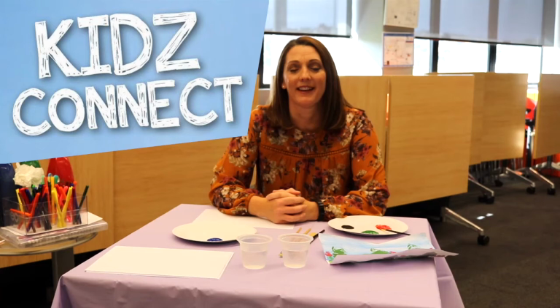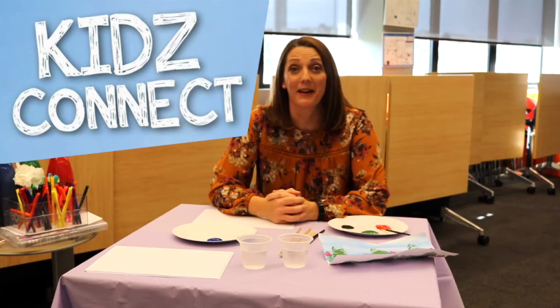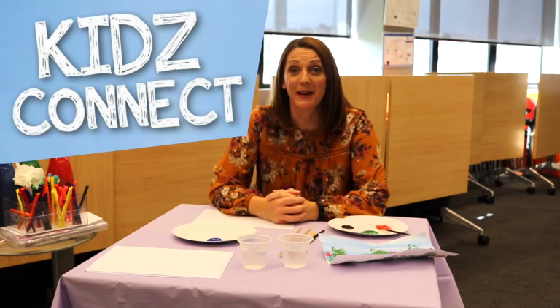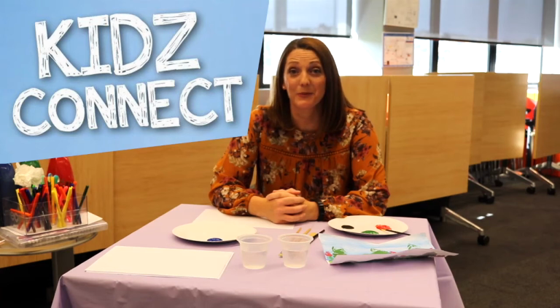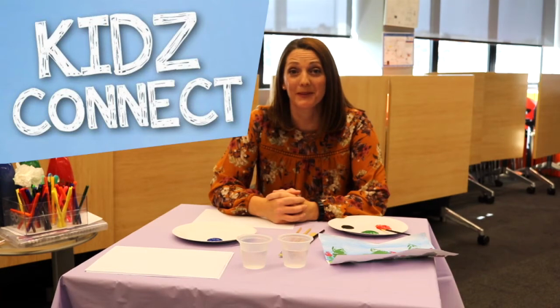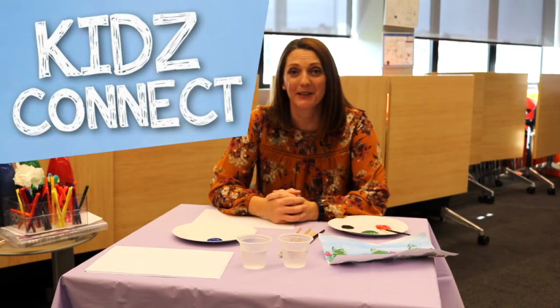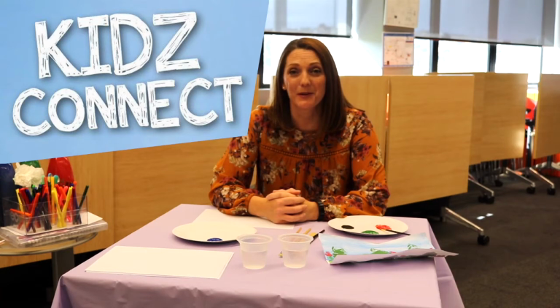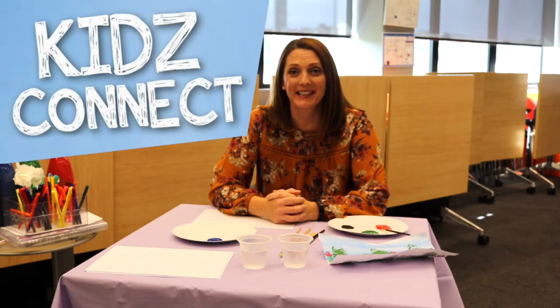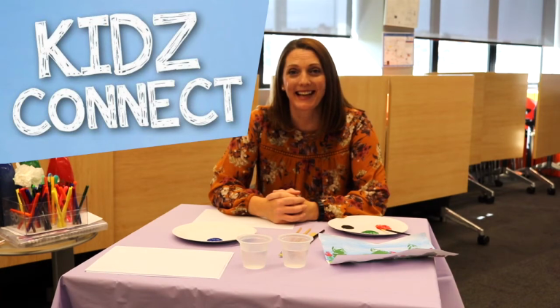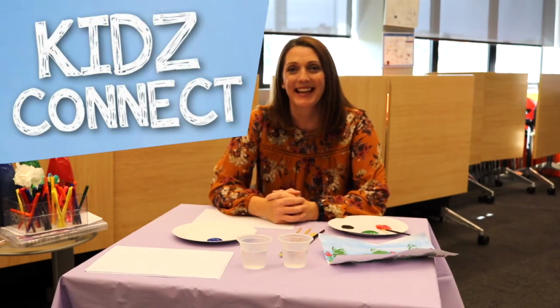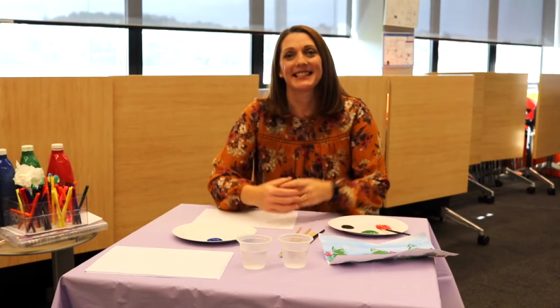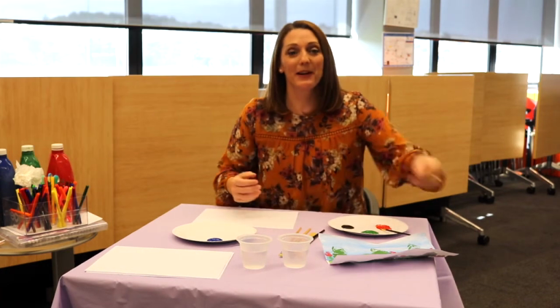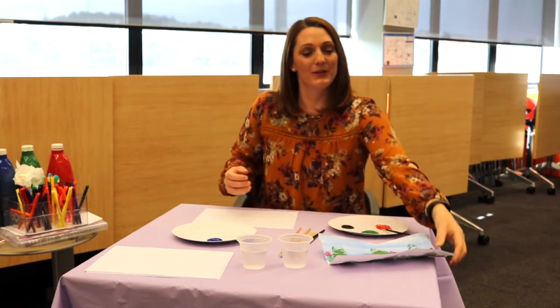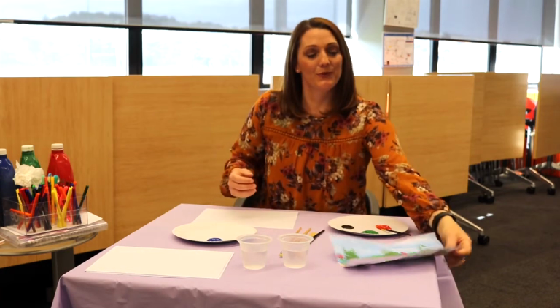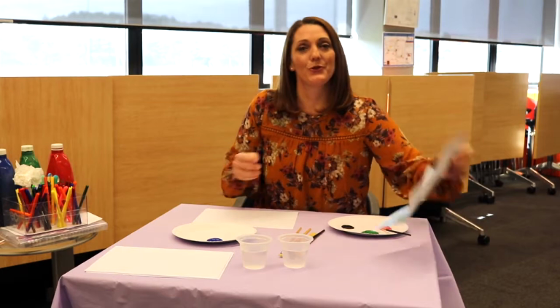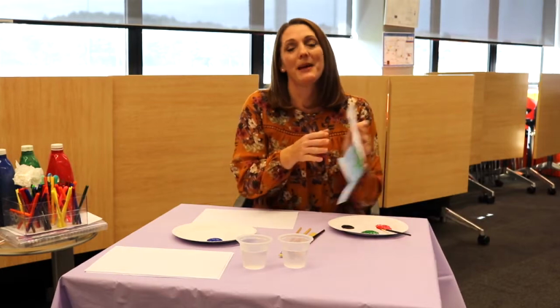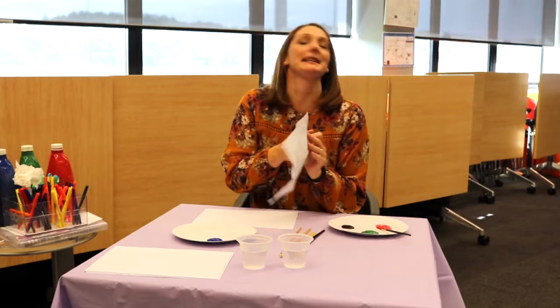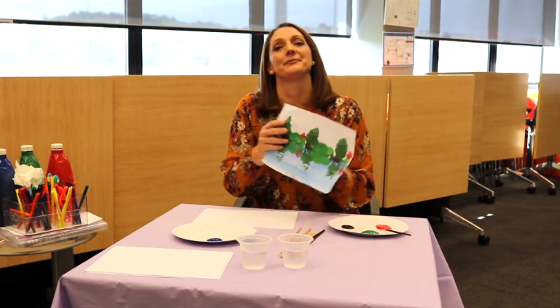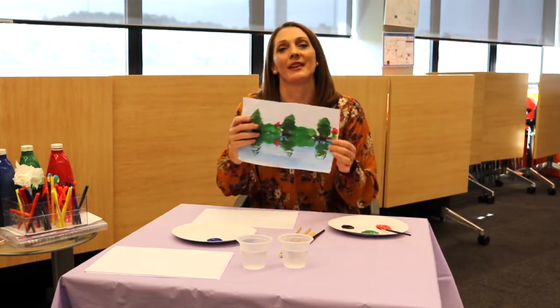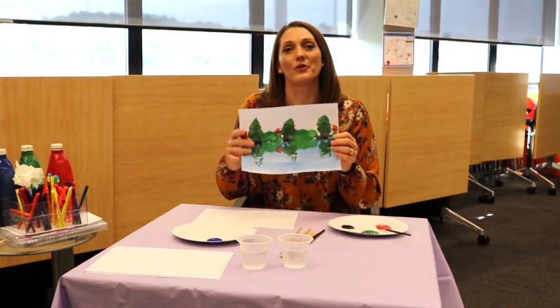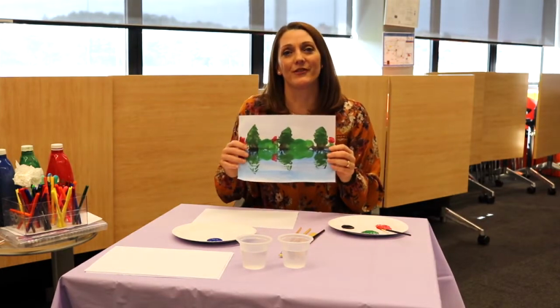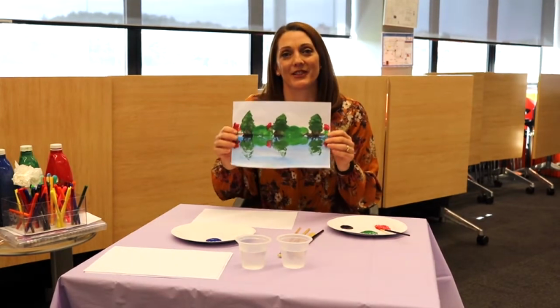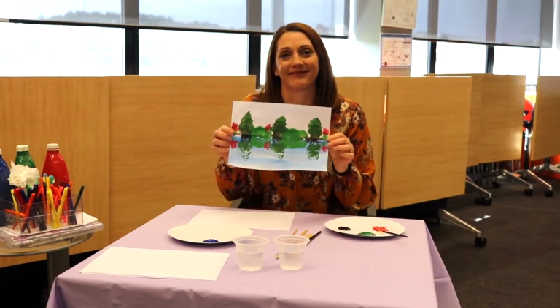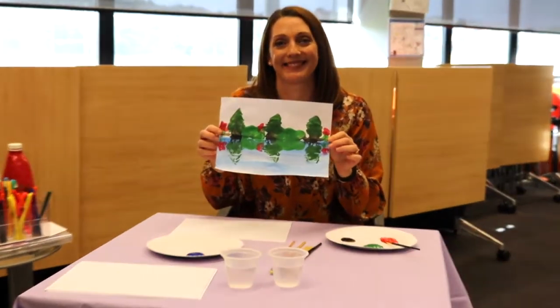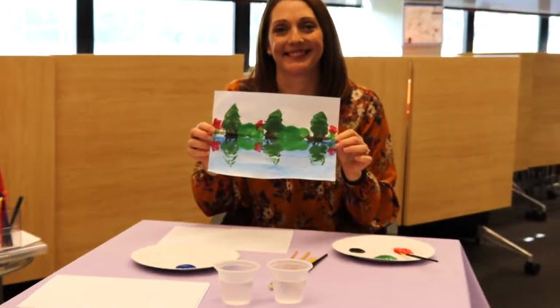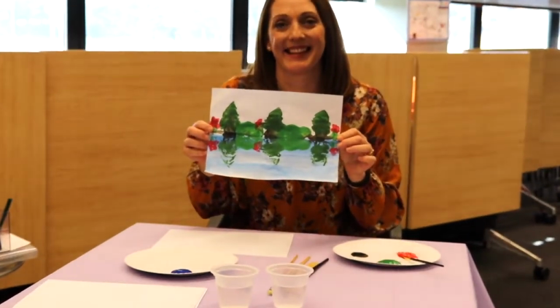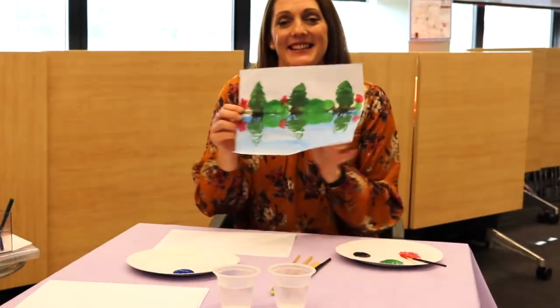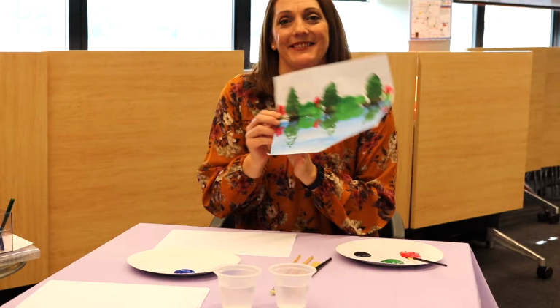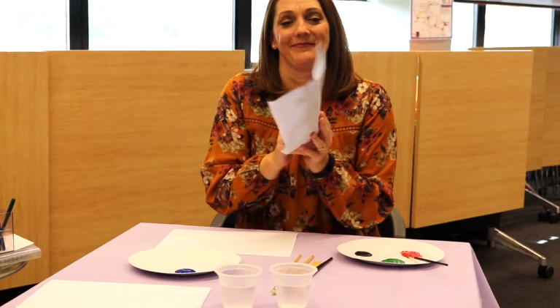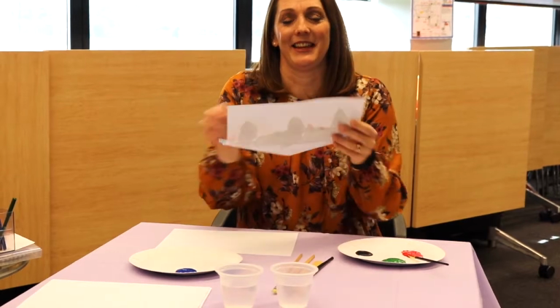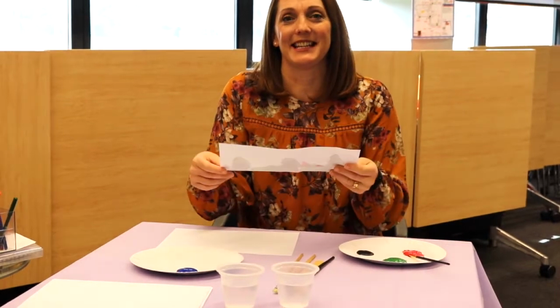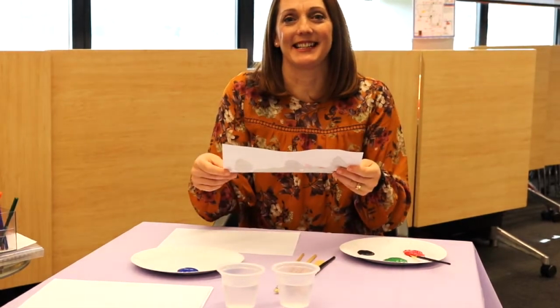Hi, I'm Samantha from Worrowong Library. Welcome to Kids Connect. Today we're going to do a painting, a water reflection. Let's get started.